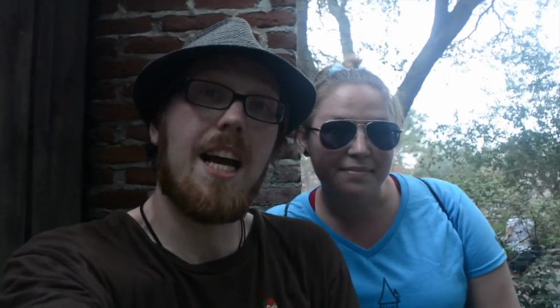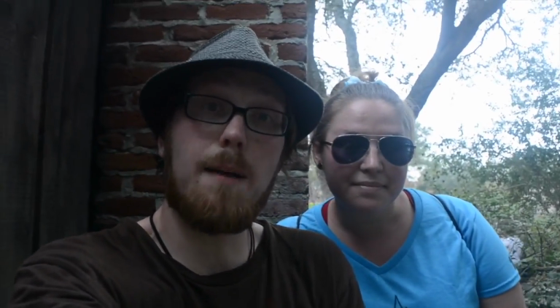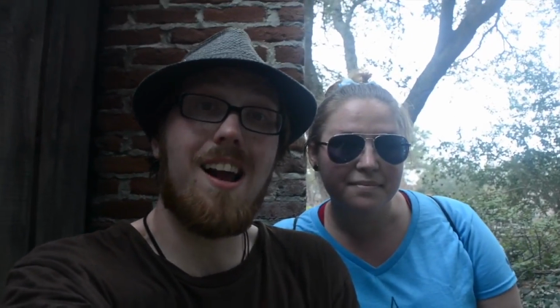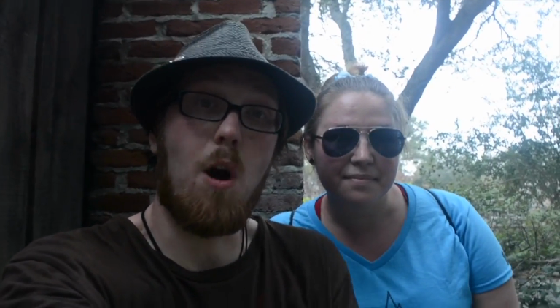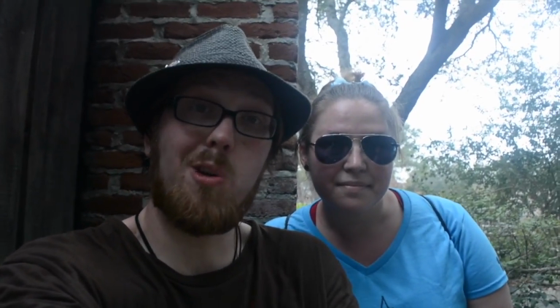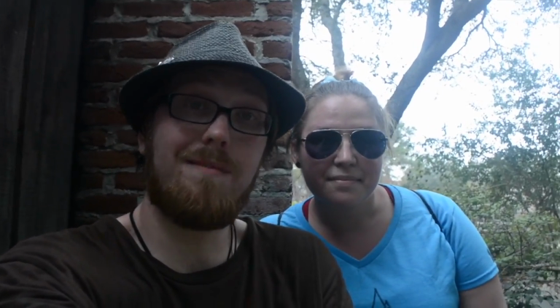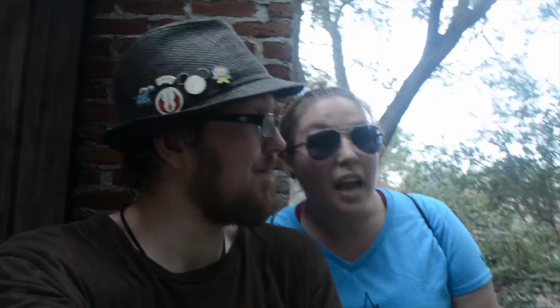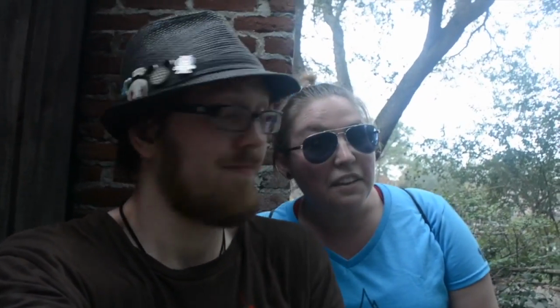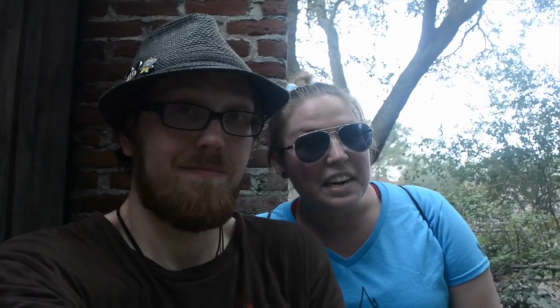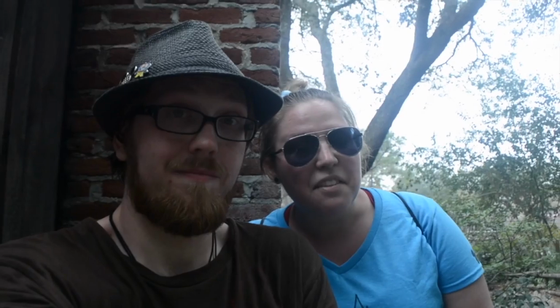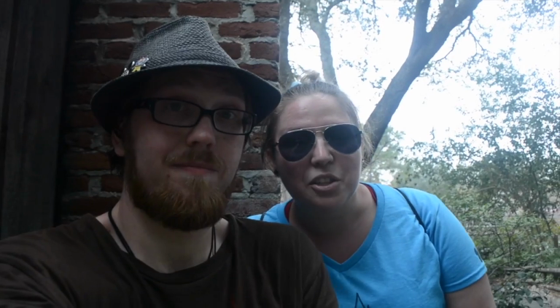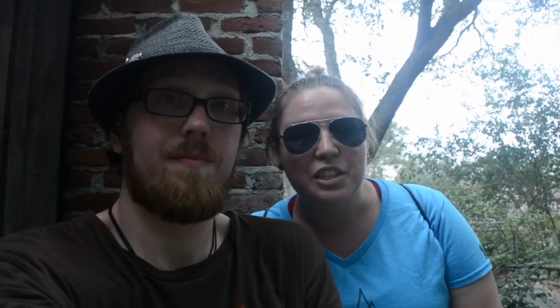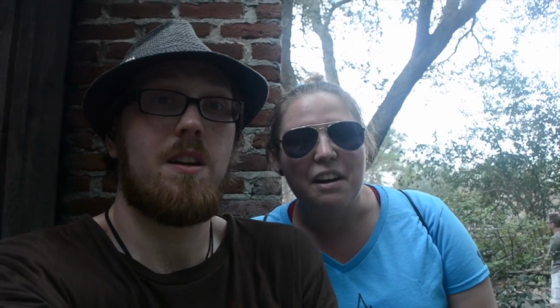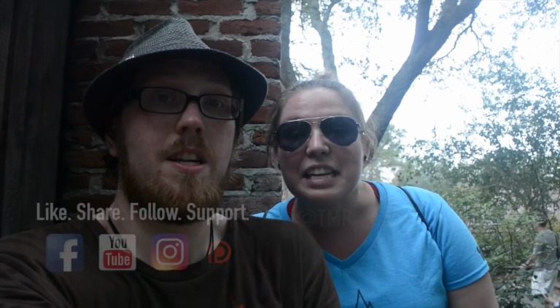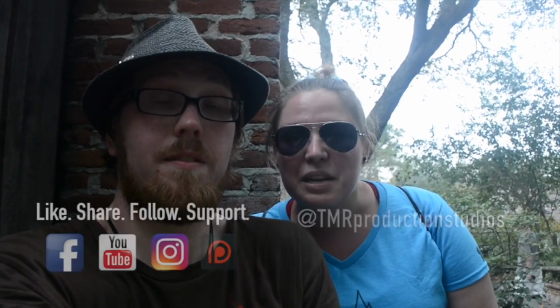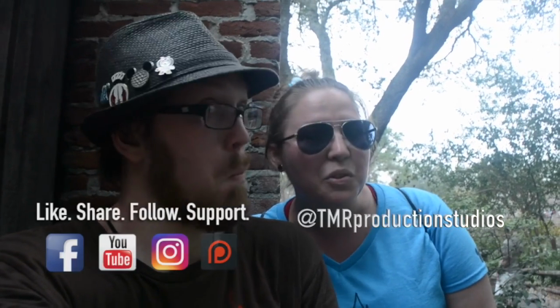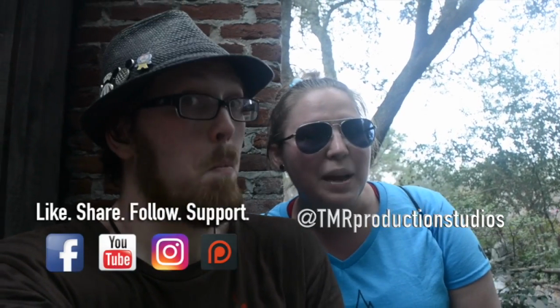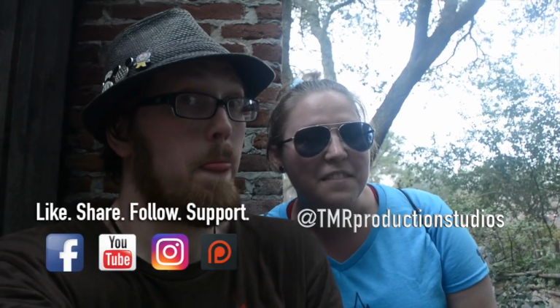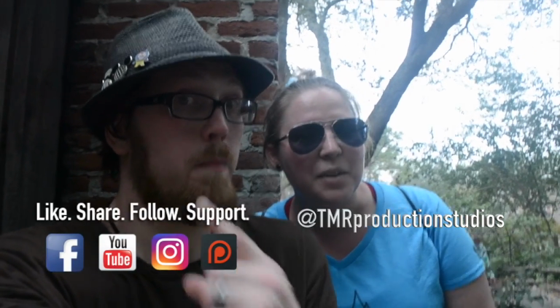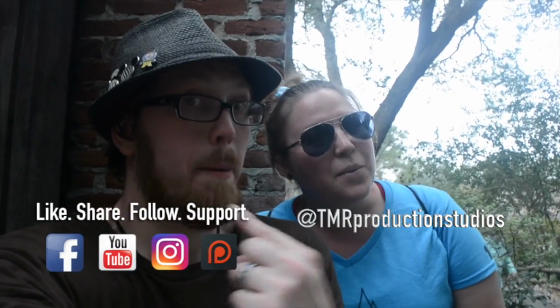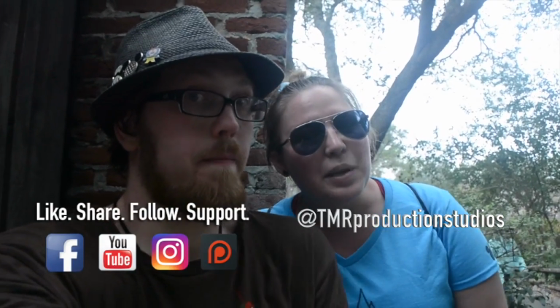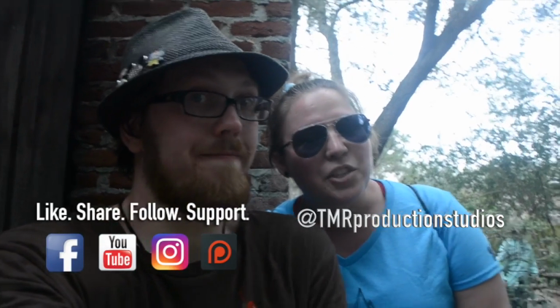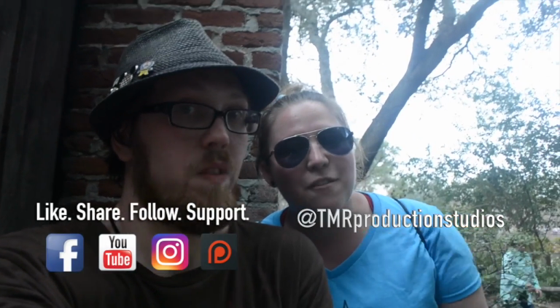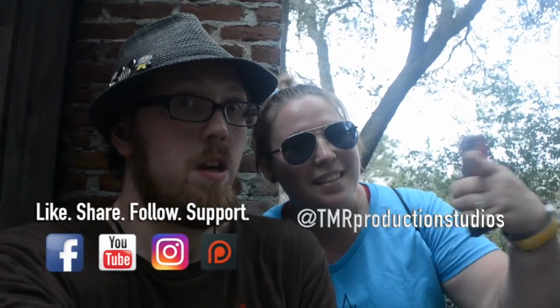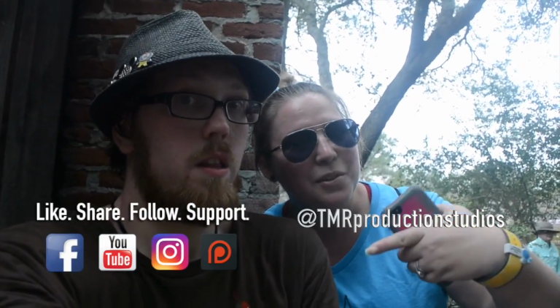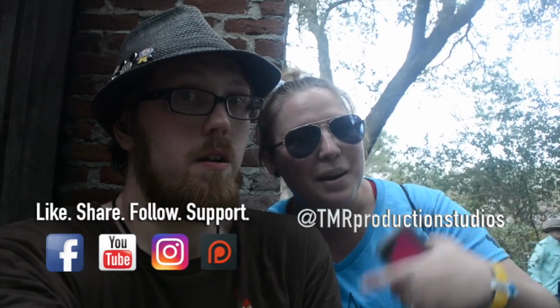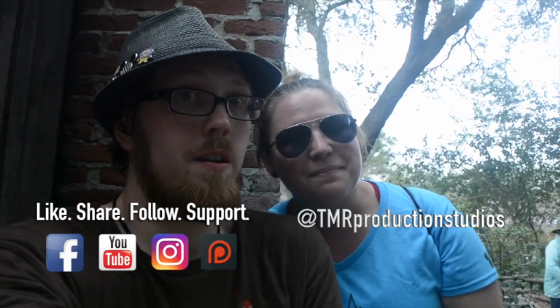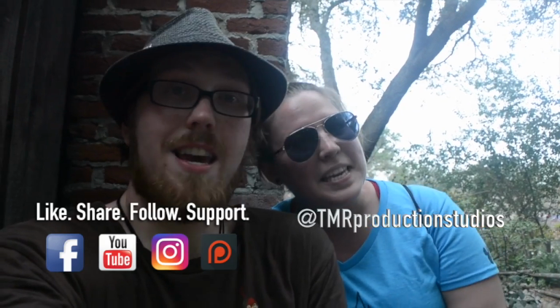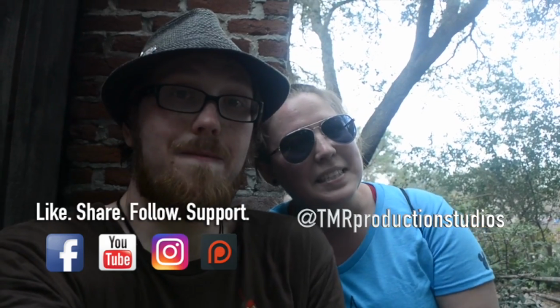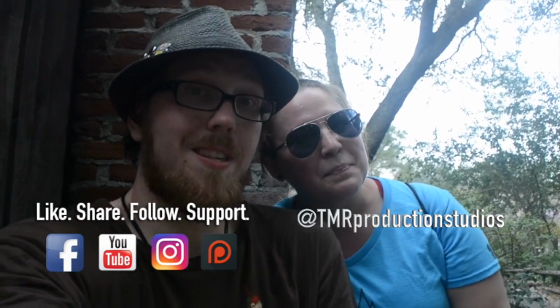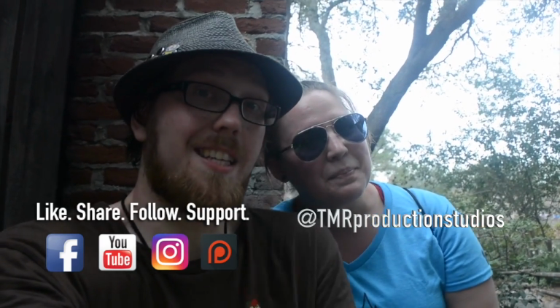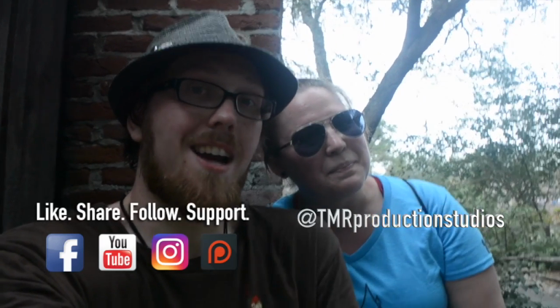That's it, guys, for Tom Sawyer's Island. I hope you enjoyed it. If you like our stuff, make sure you check out our Instagram, YouTube, and Facebook. We'd really appreciate it if you hit that subscribe button. See you next time, guys.